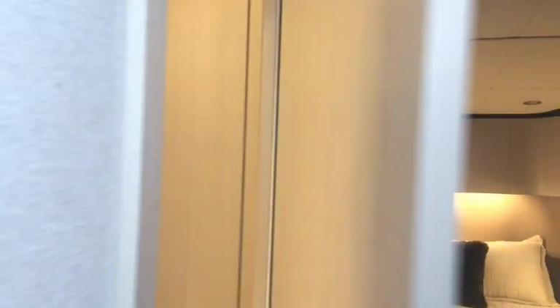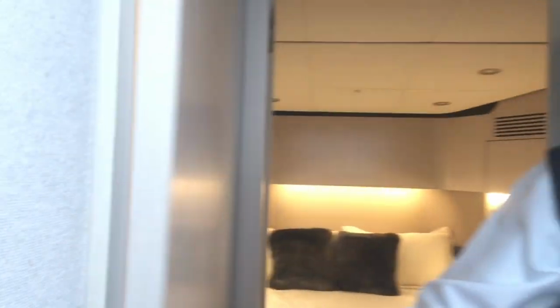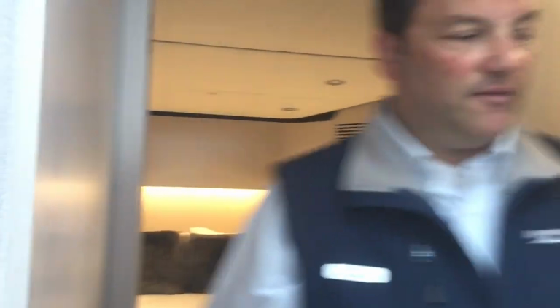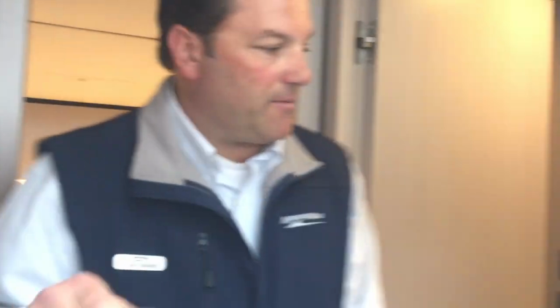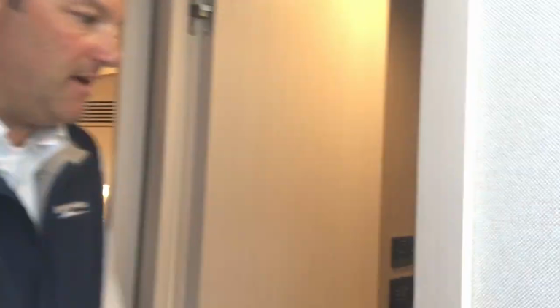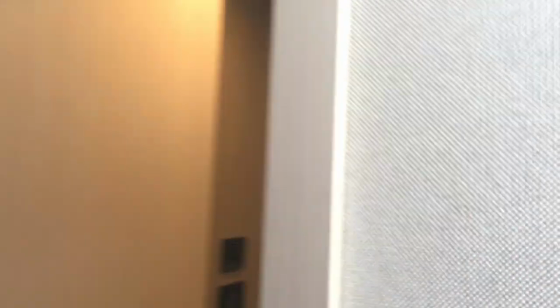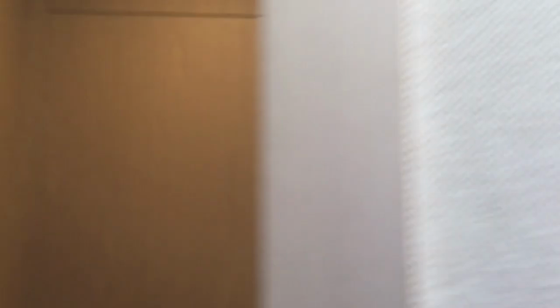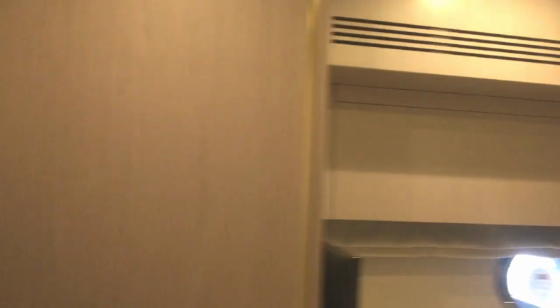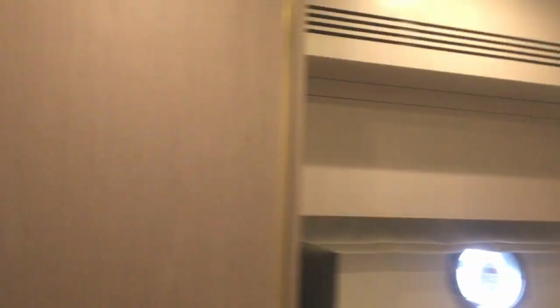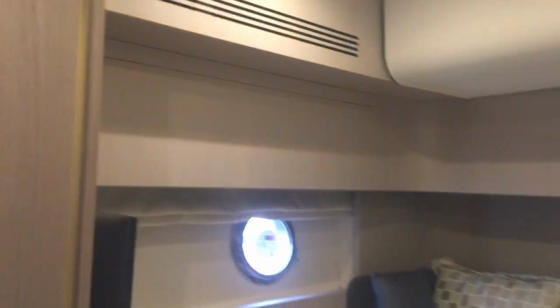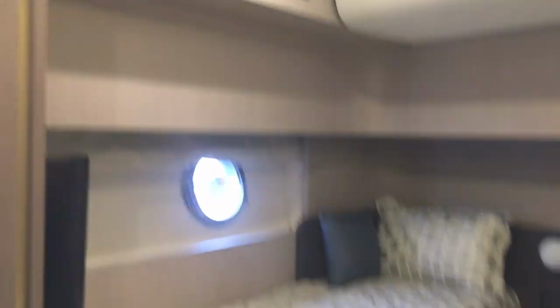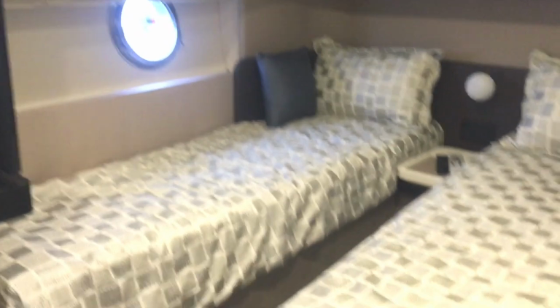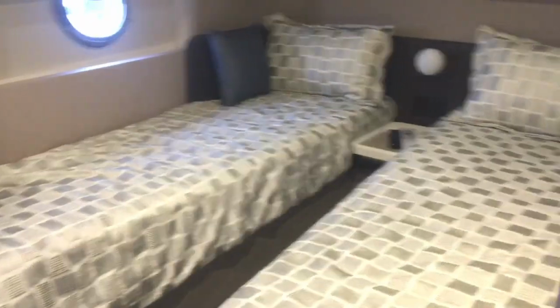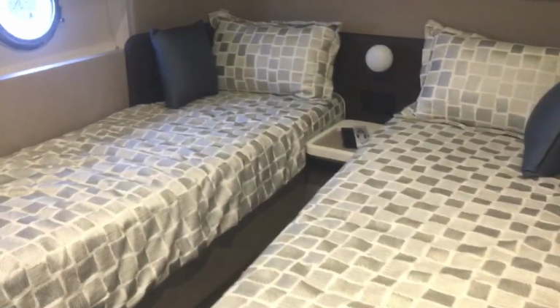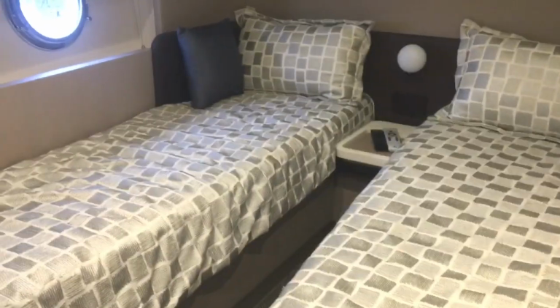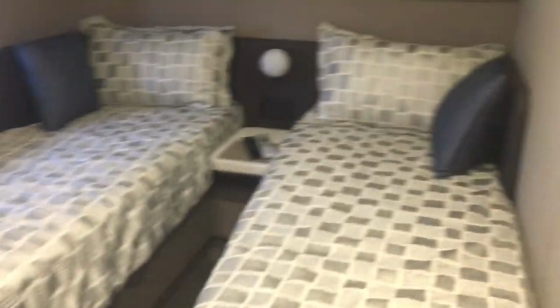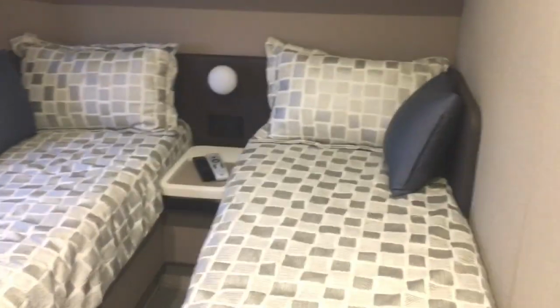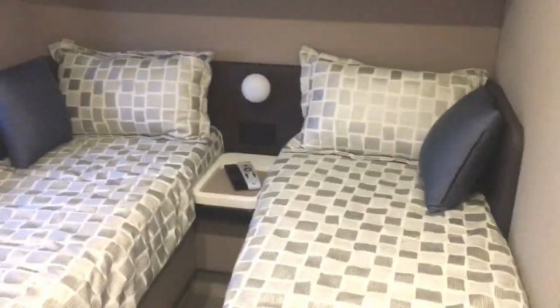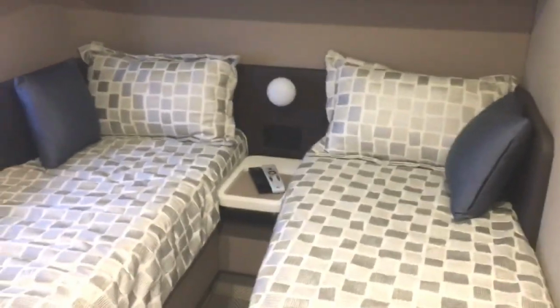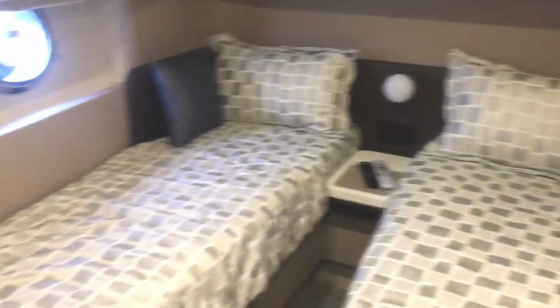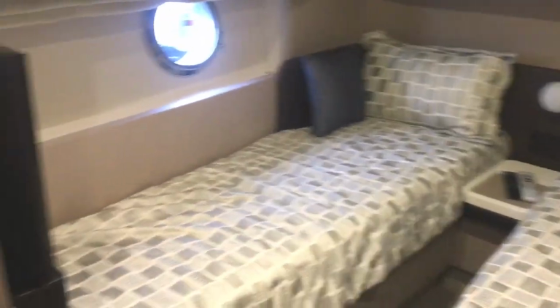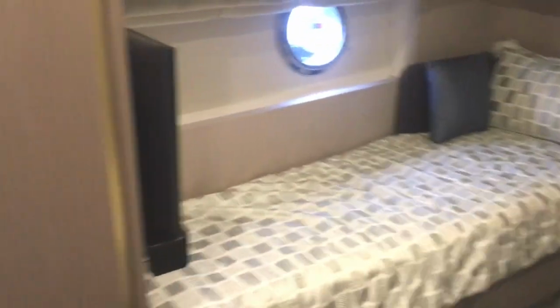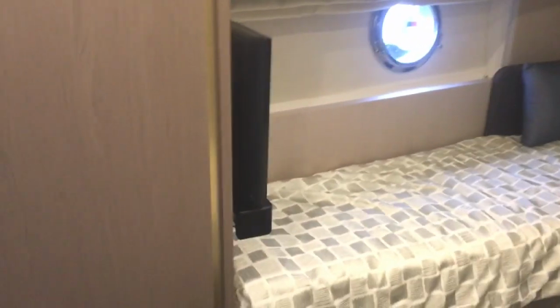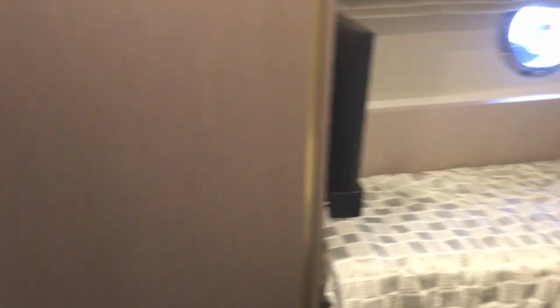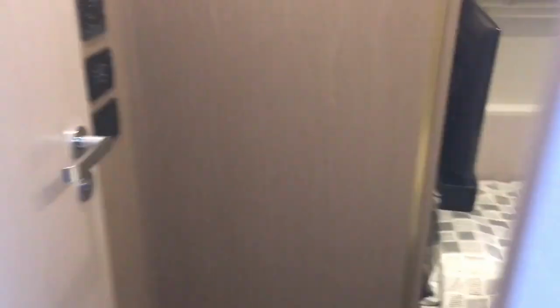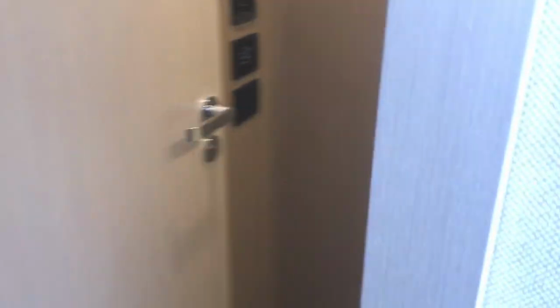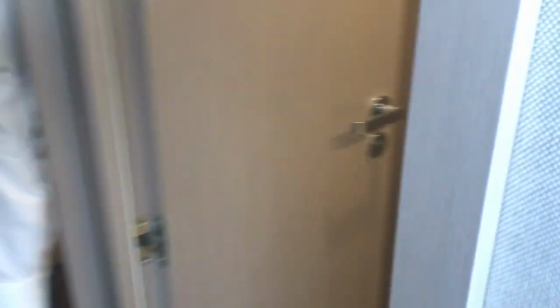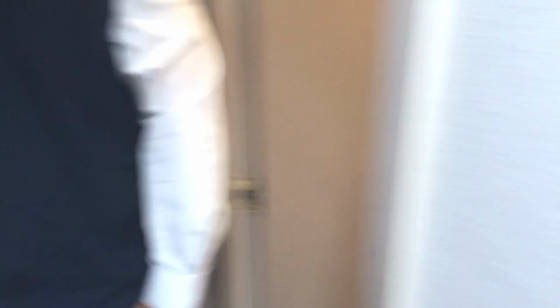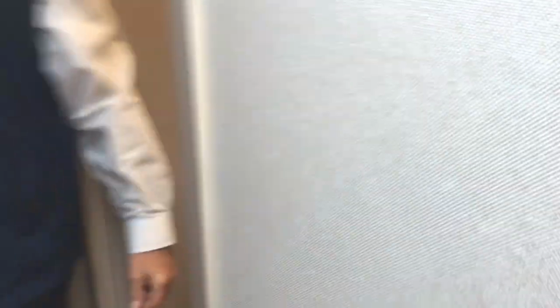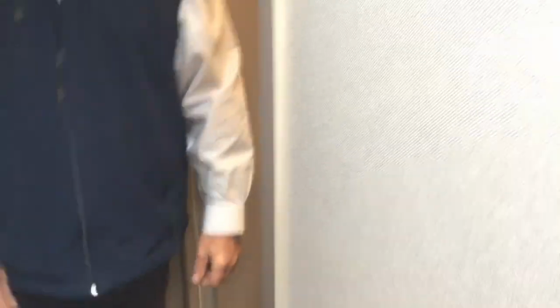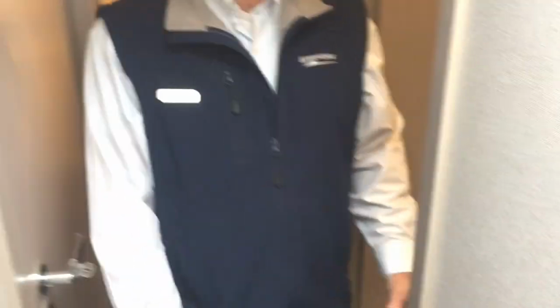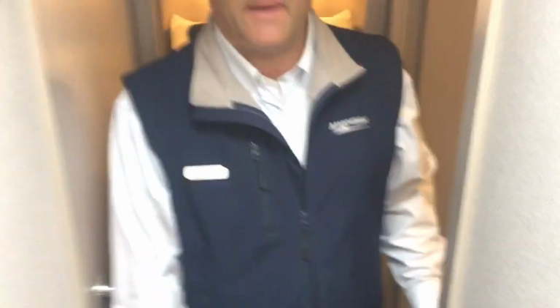Lastly for the cabins, you have your port and starboard beds and a nice big closet. And let's go up to the bow.